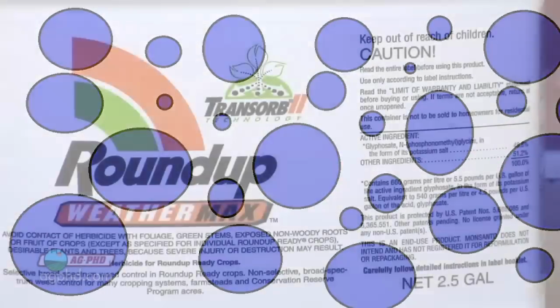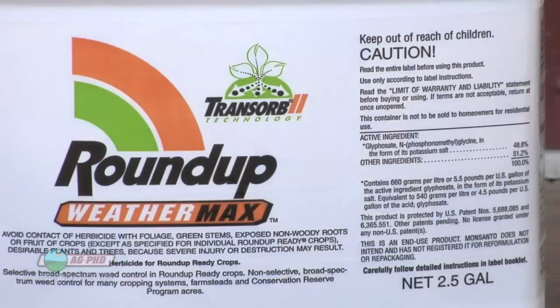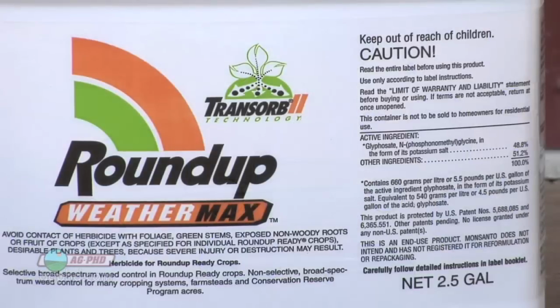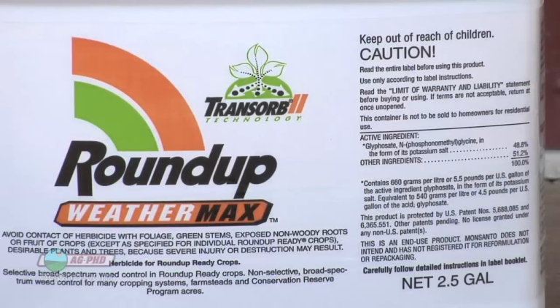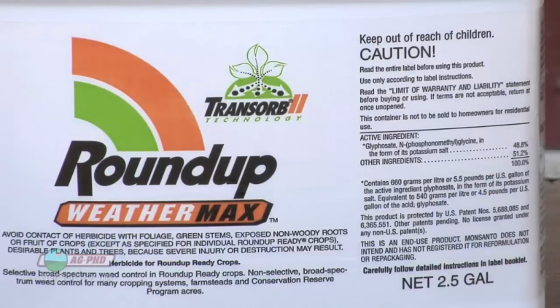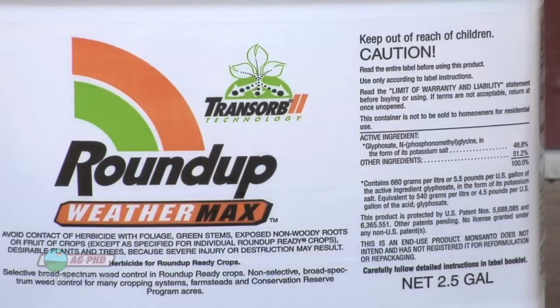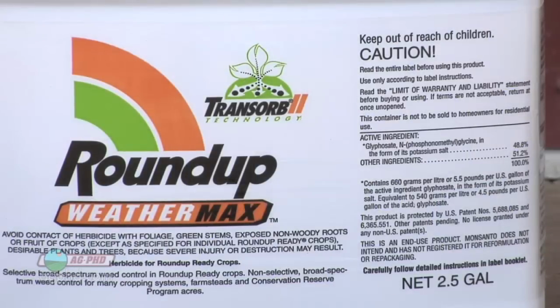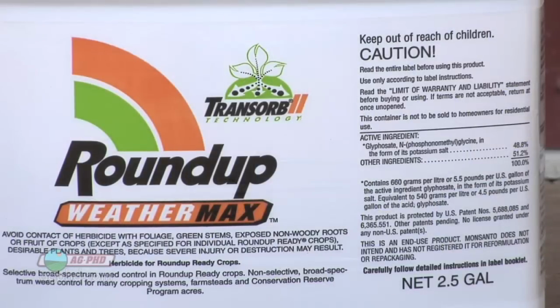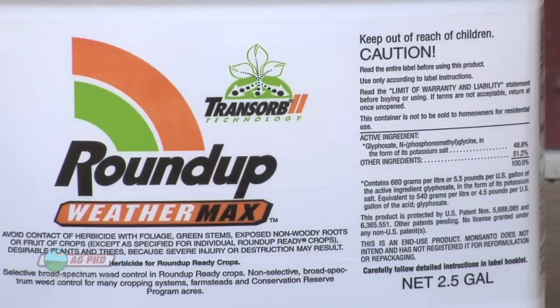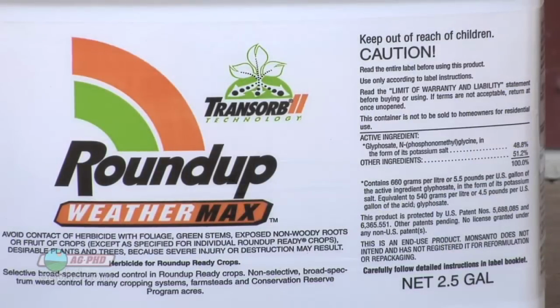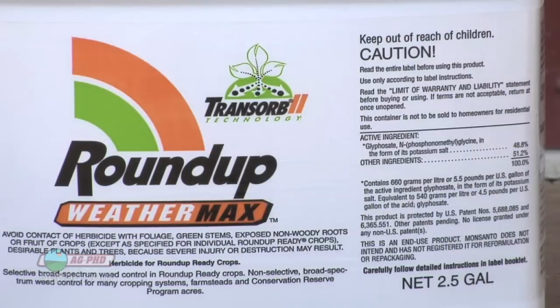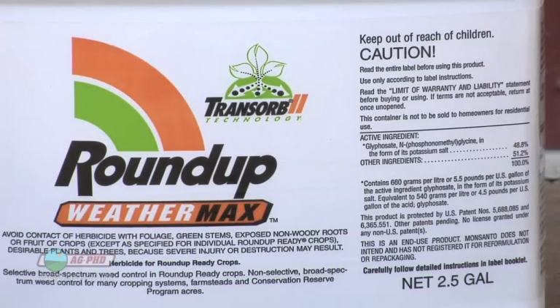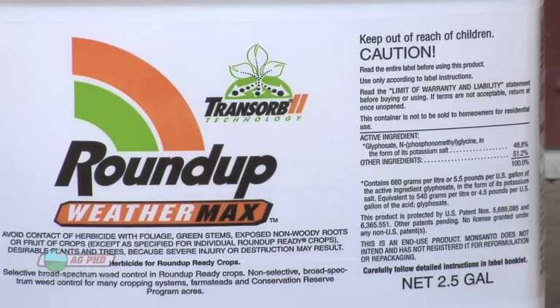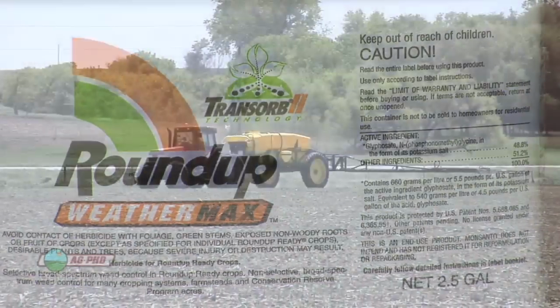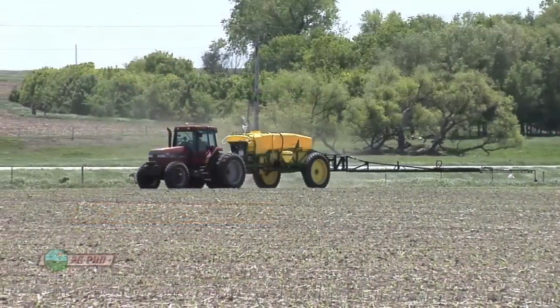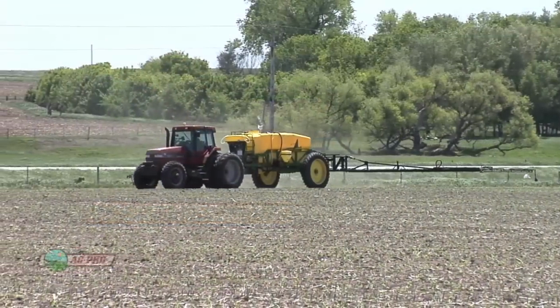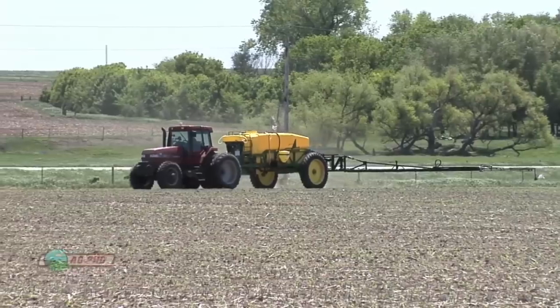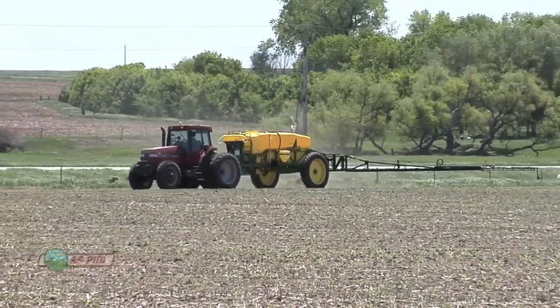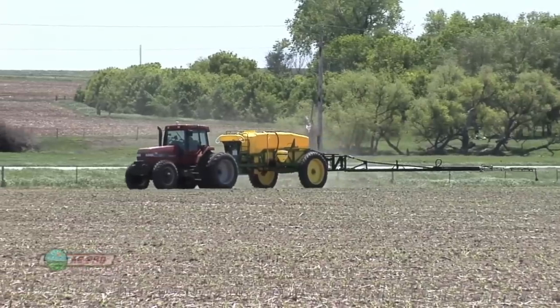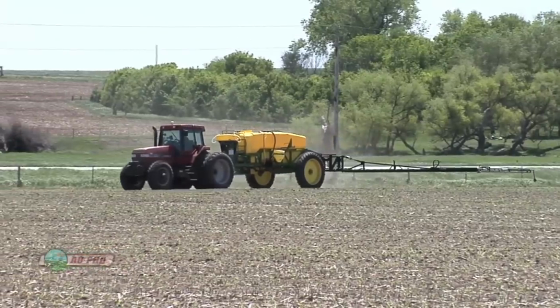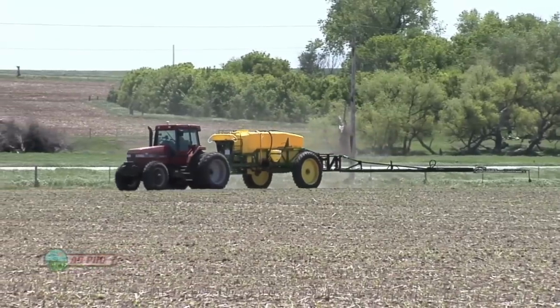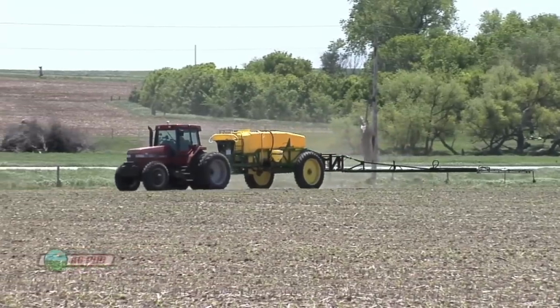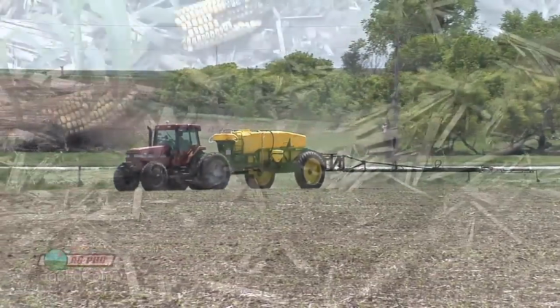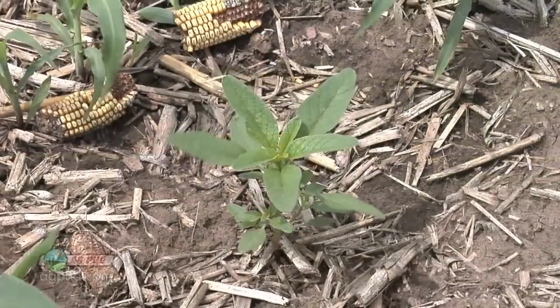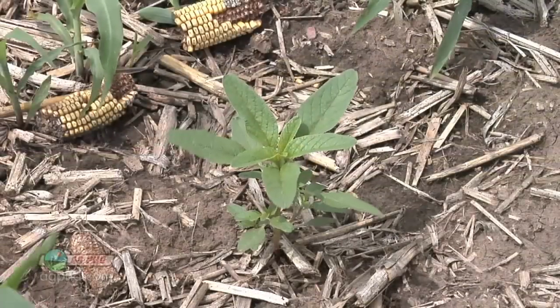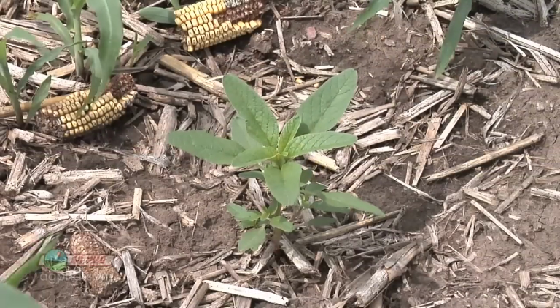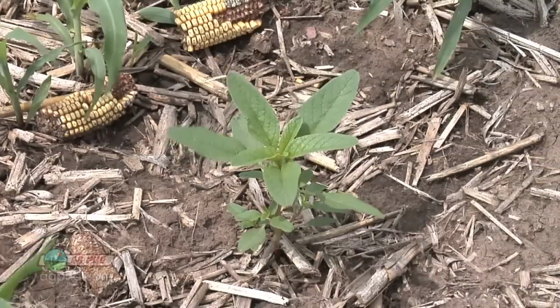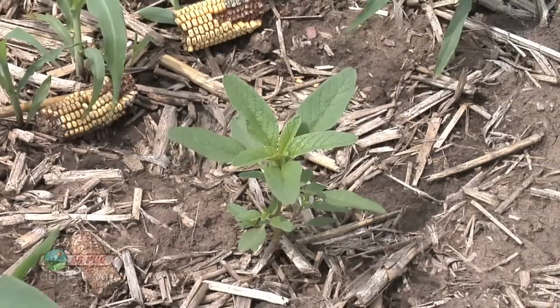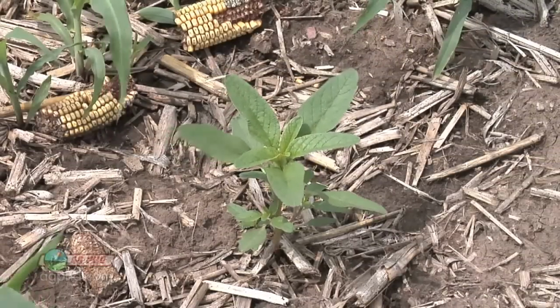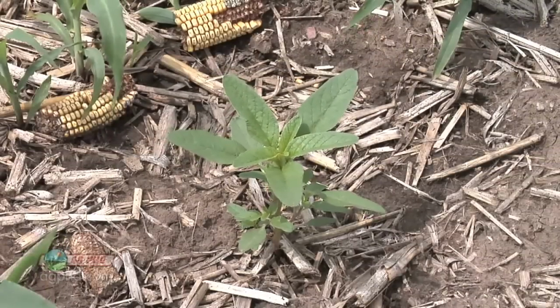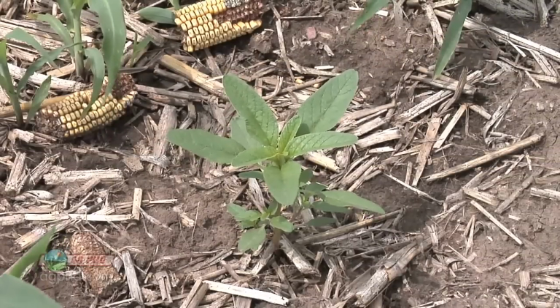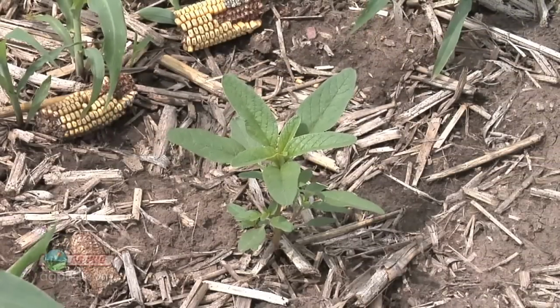Now, with a product like Roundup, just getting a little bit on a plant is usually enough because Roundup can translocate through the plant. But what we've seen in university studies, like some done by South Dakota State and North Dakota State, is that lower coverage oftentimes results in a little less weed control.